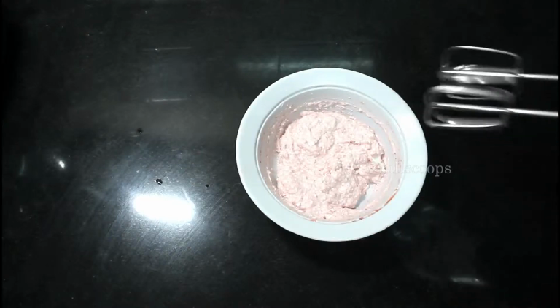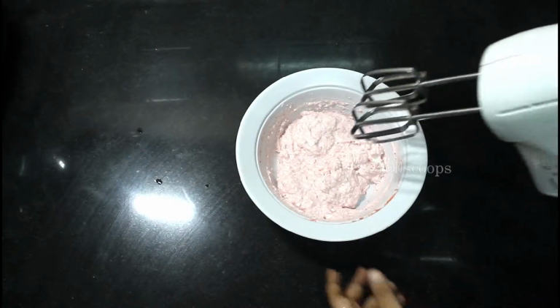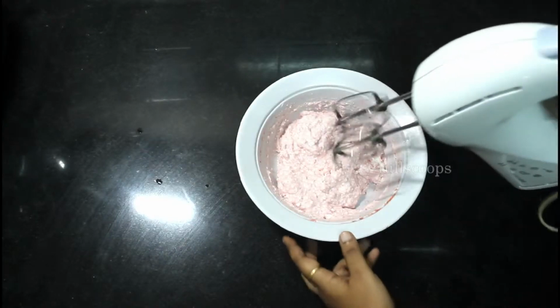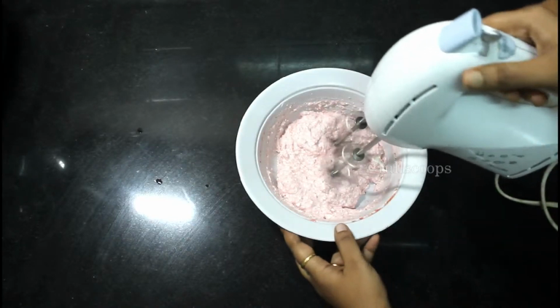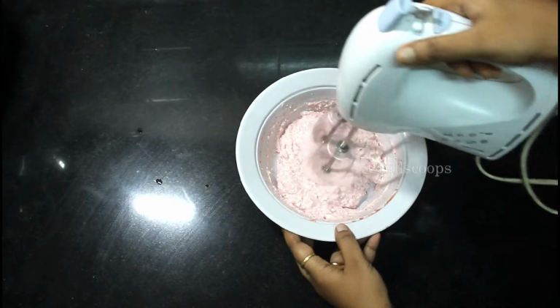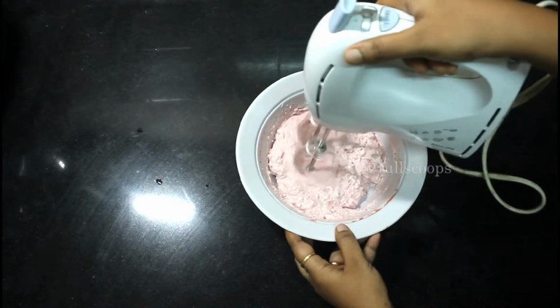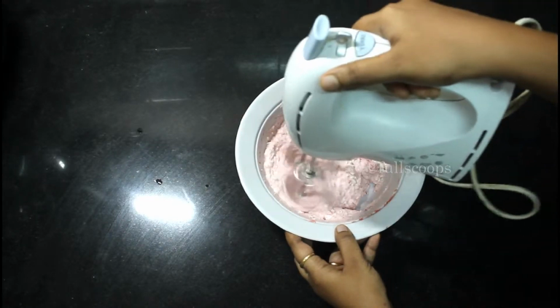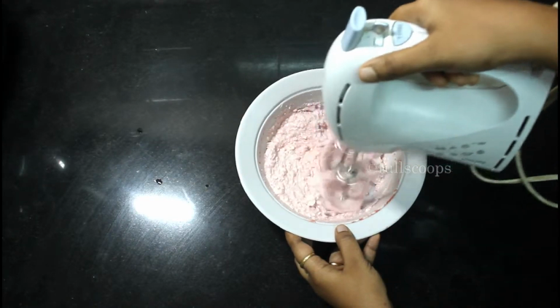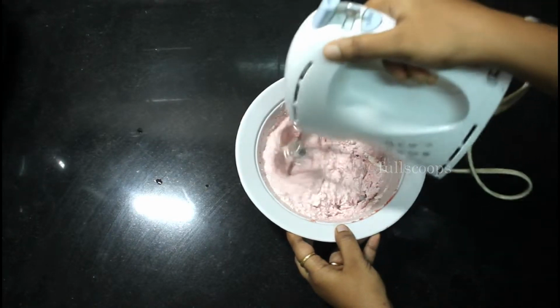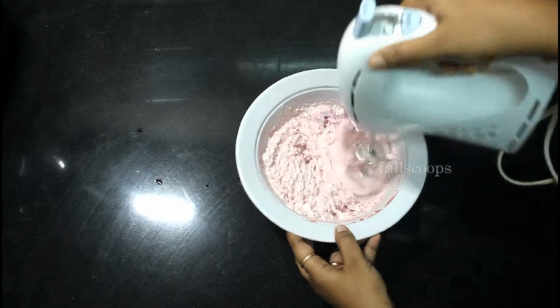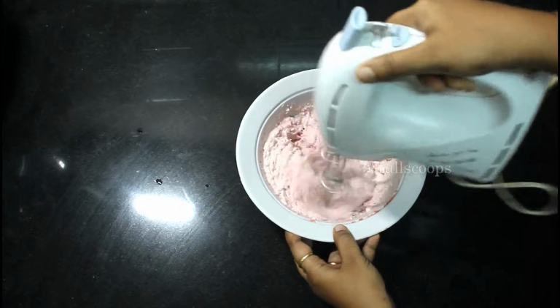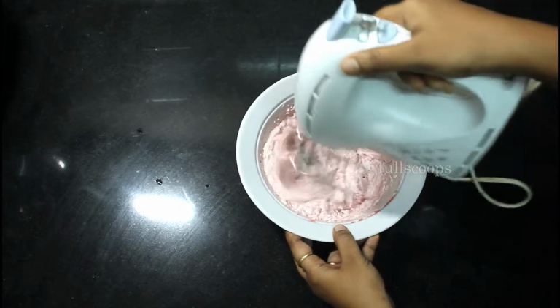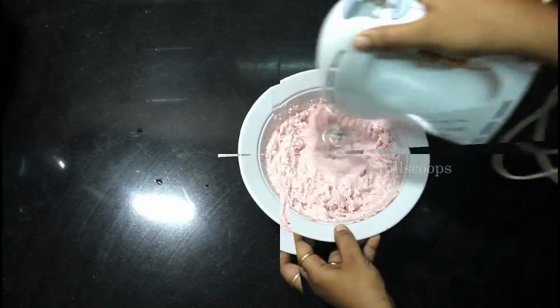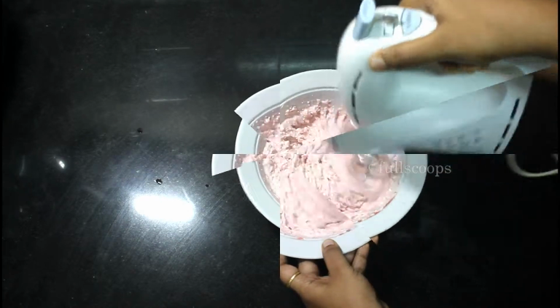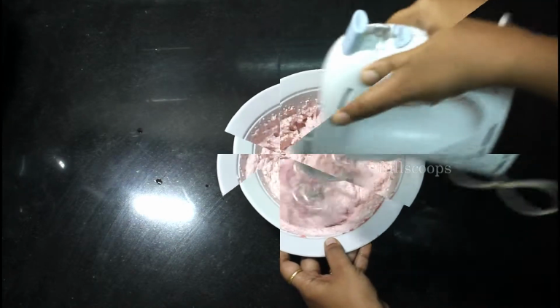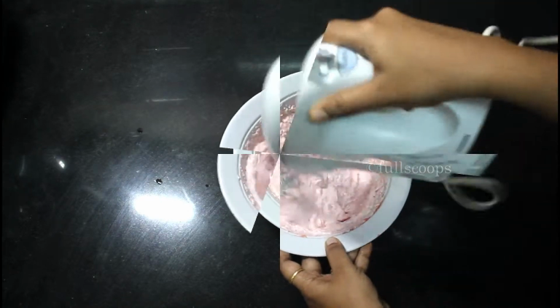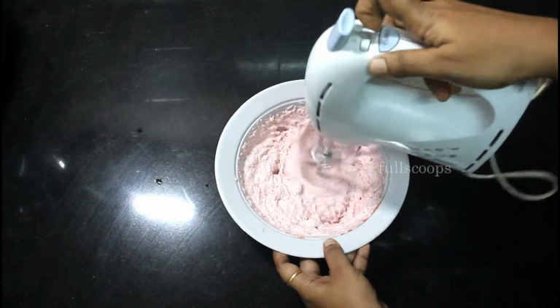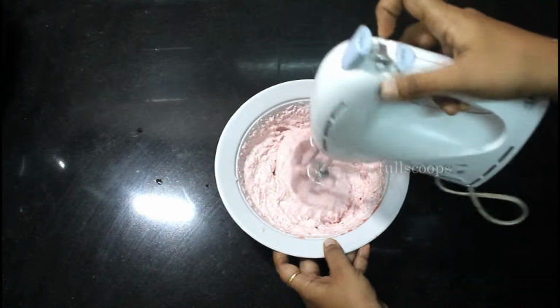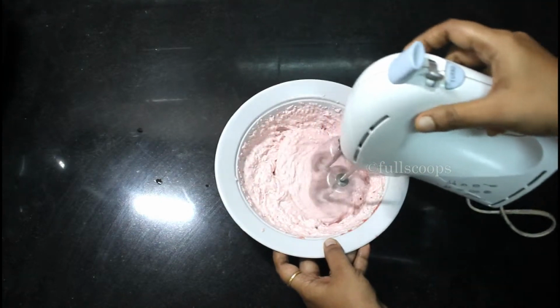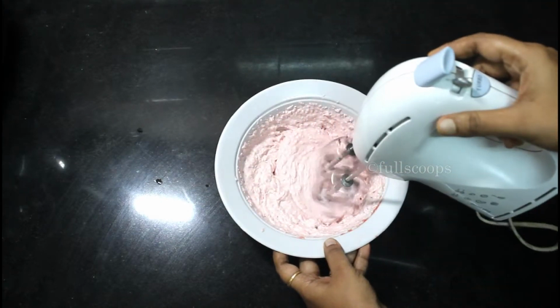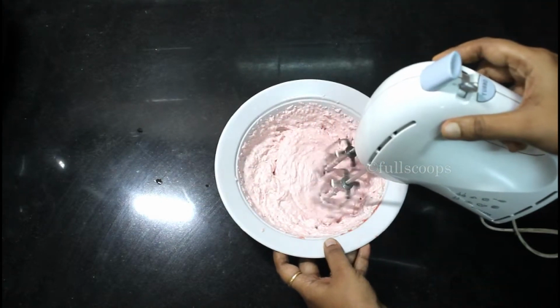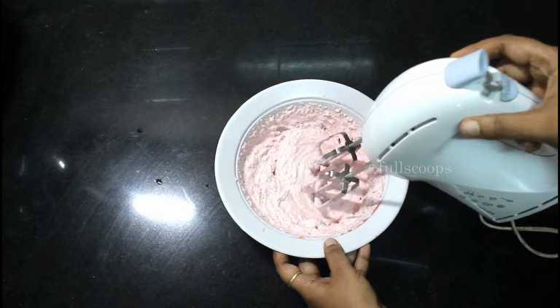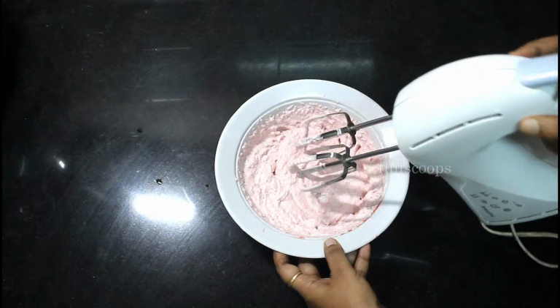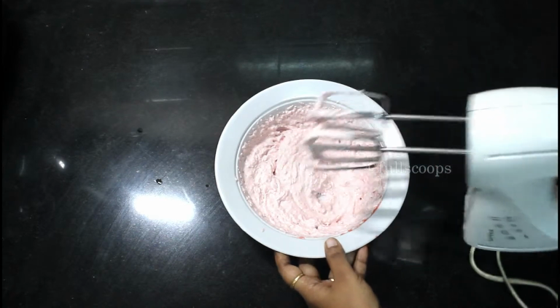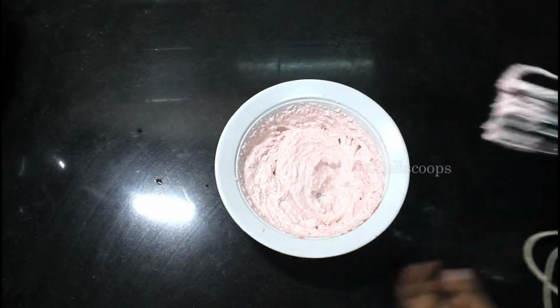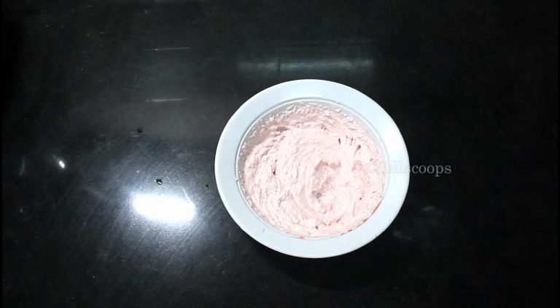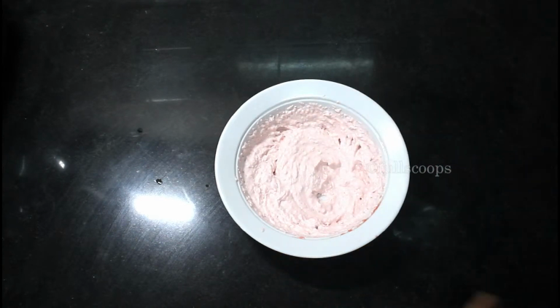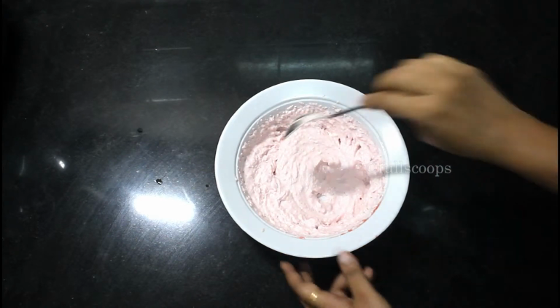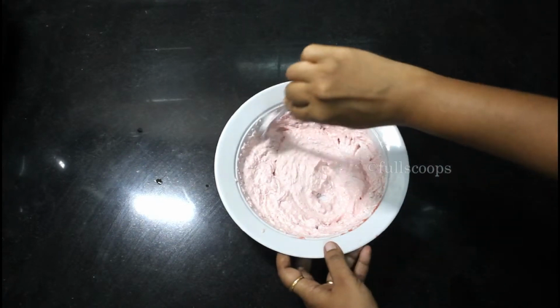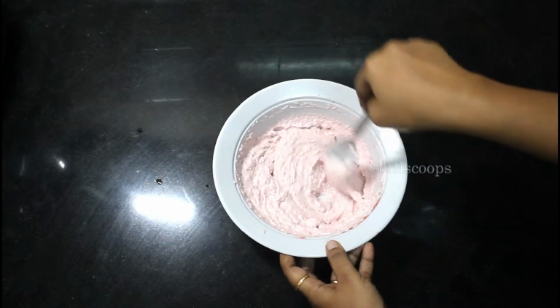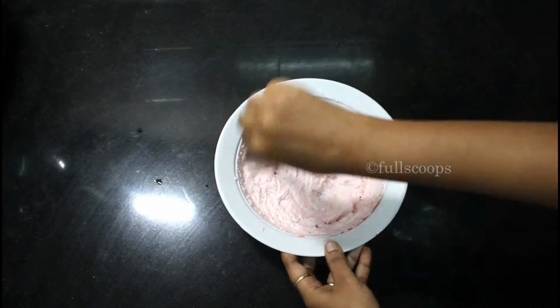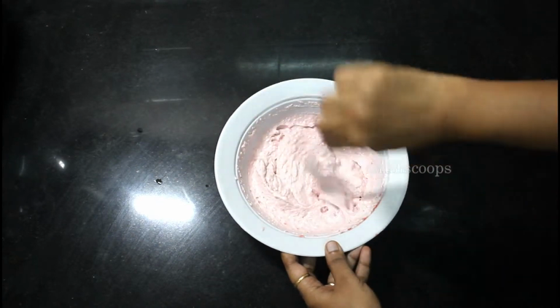Mix it well, and to make it even more smooth and creamy, use a hand blender. Blend it for 1 minute and it's all nicely blended. Our strawberry shrikhand is ready.